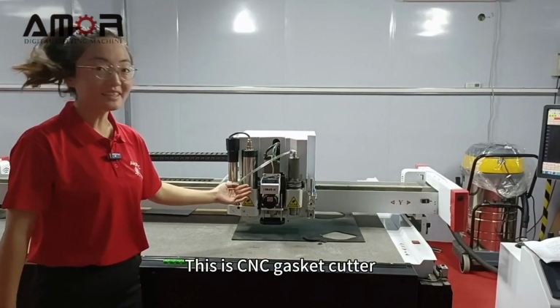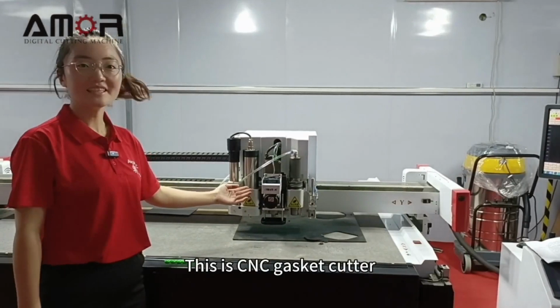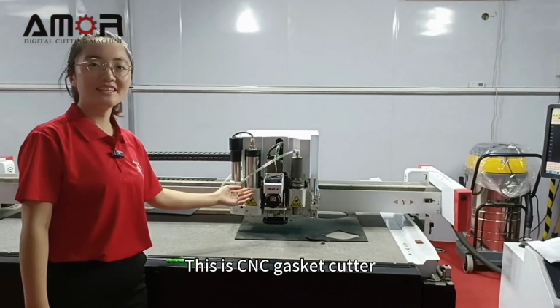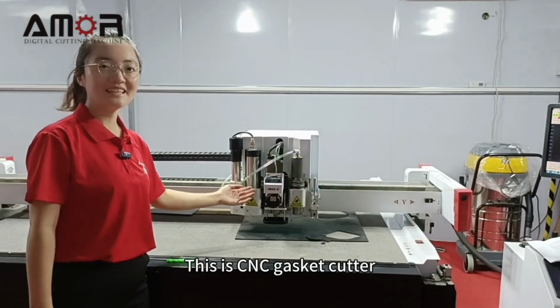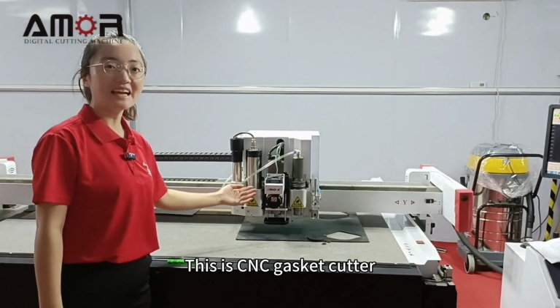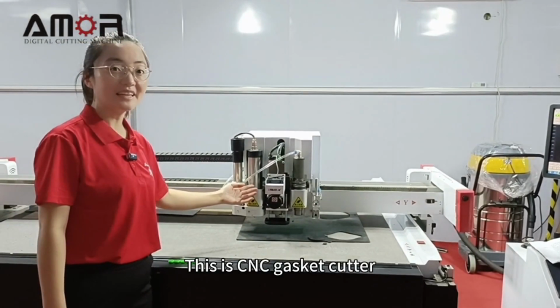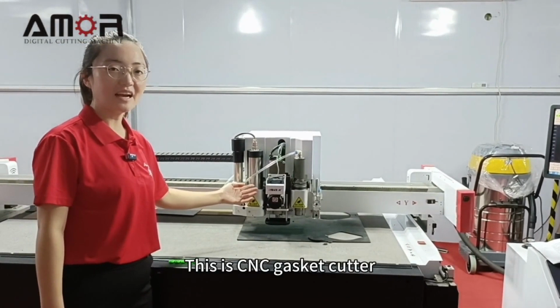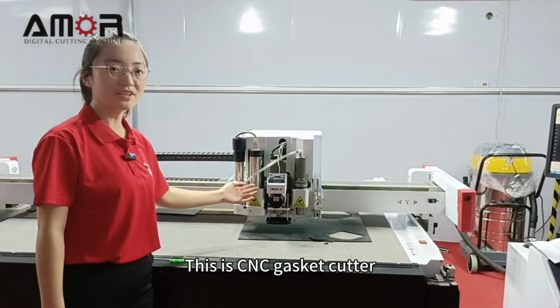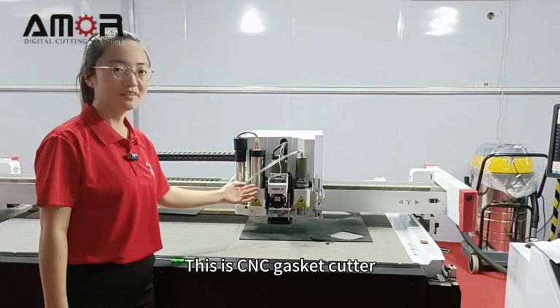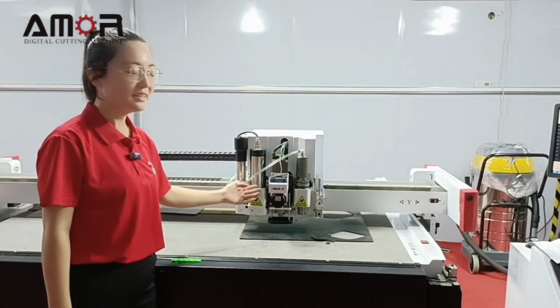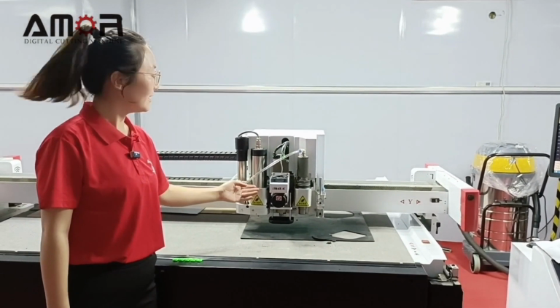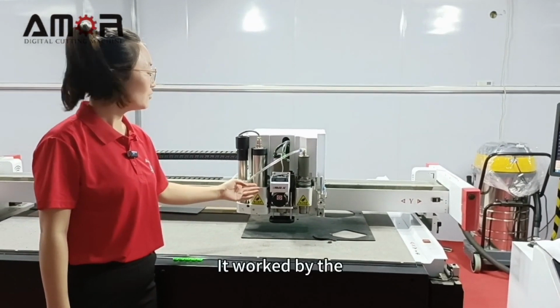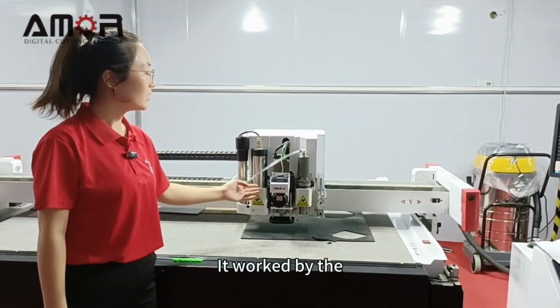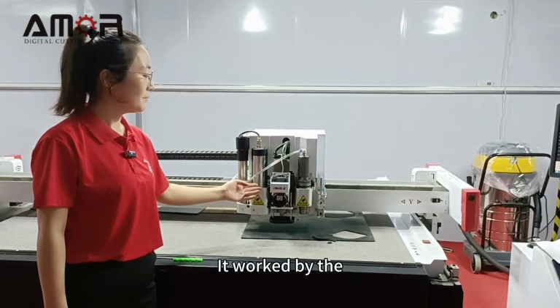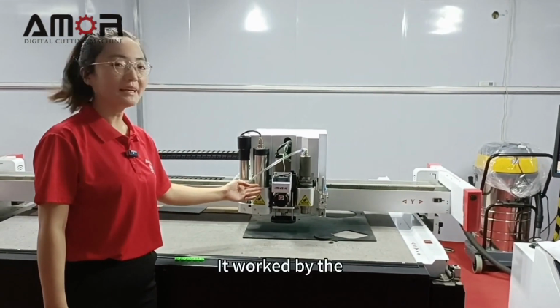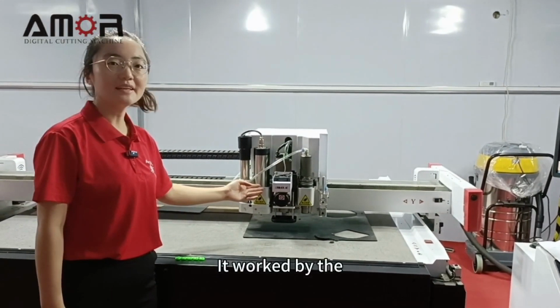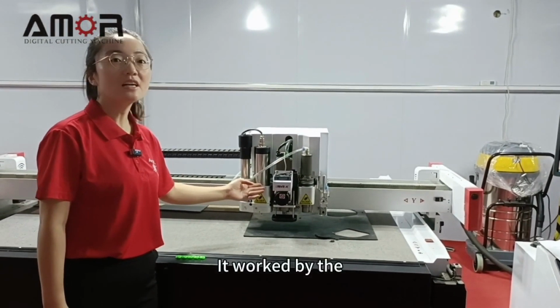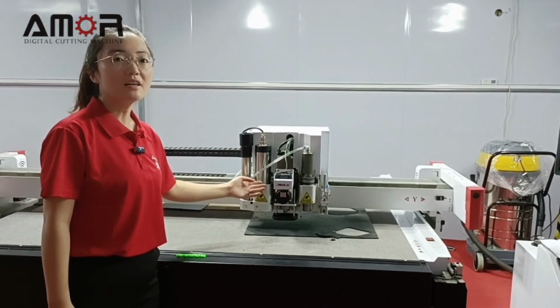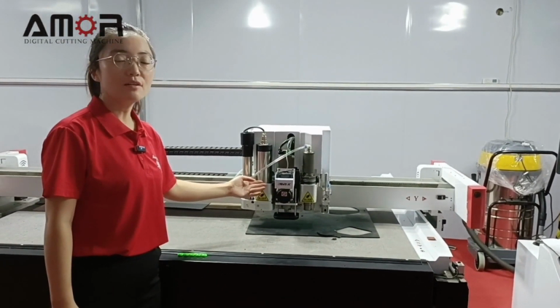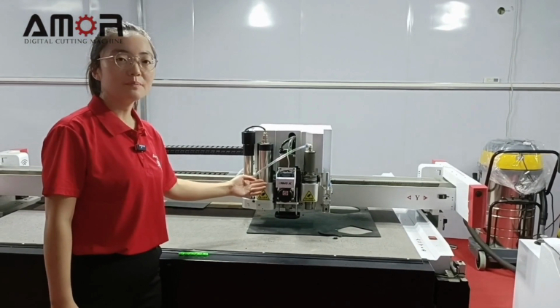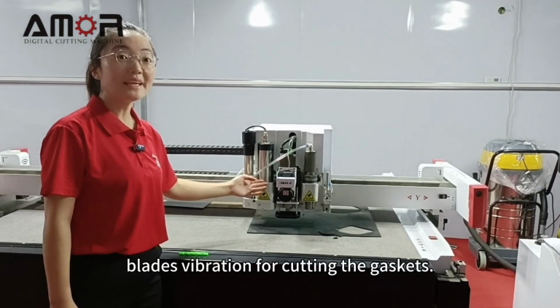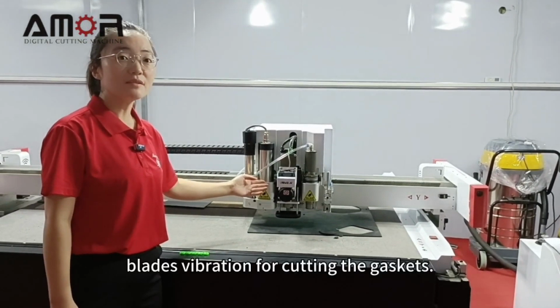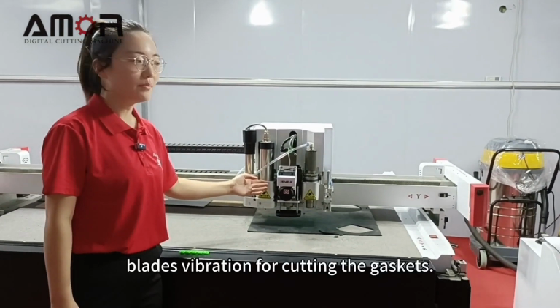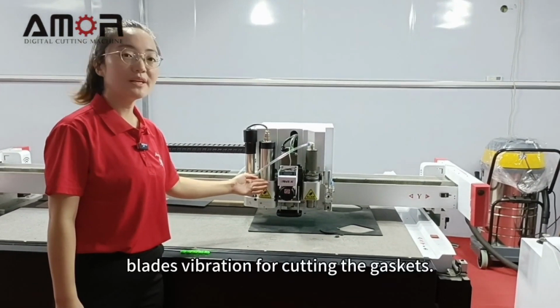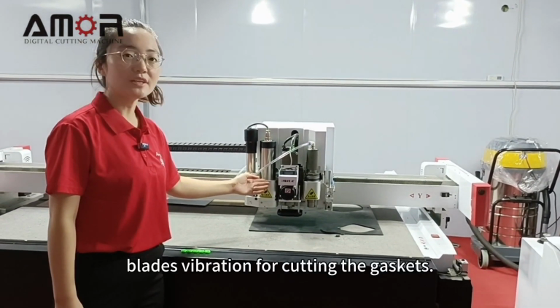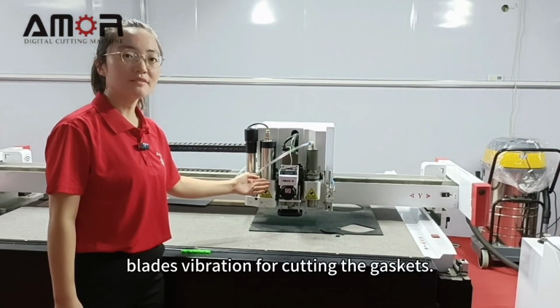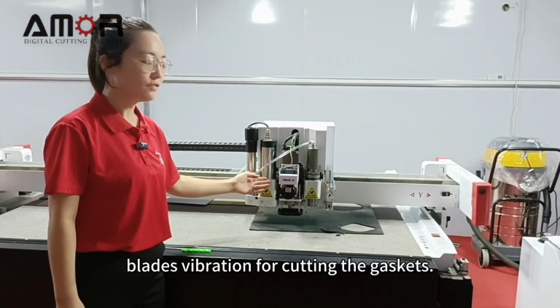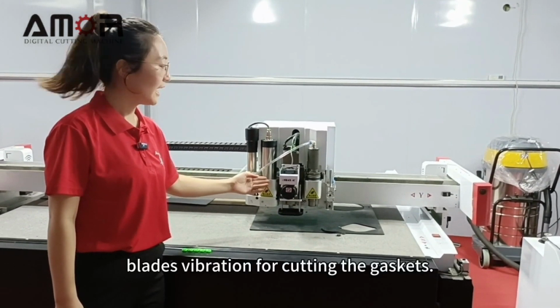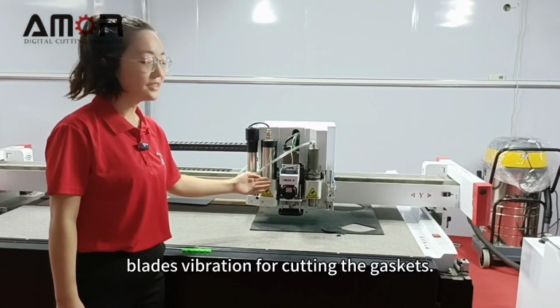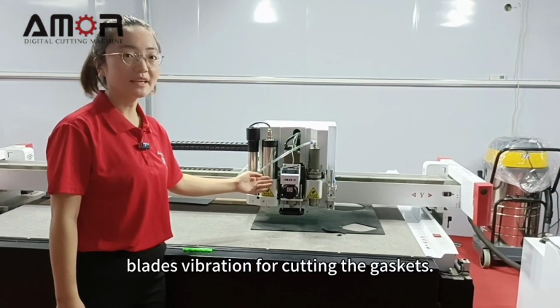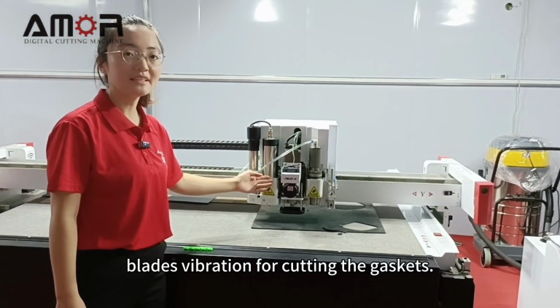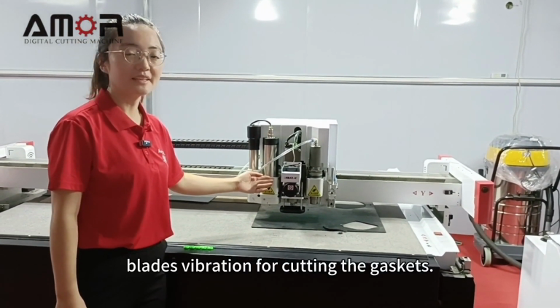This is the CEC gasket cutter. It works by blade vibration for cutting gaskets.